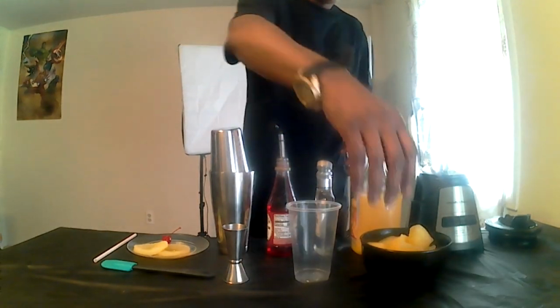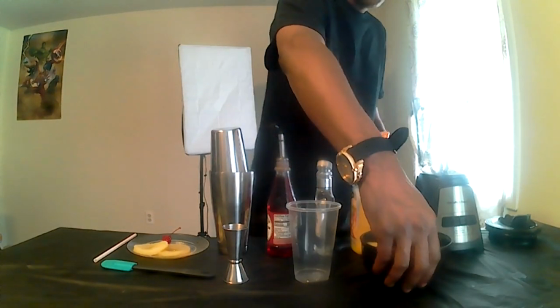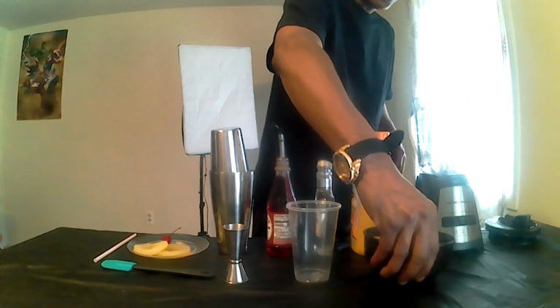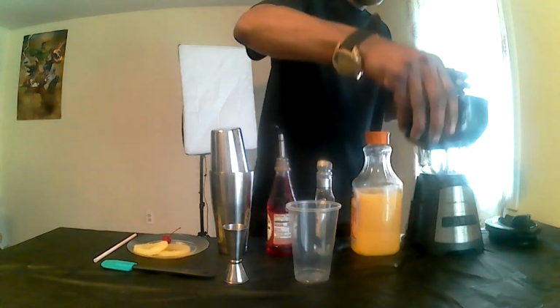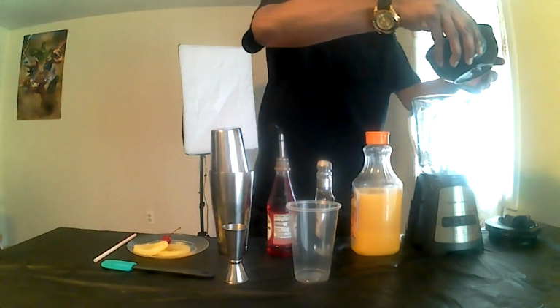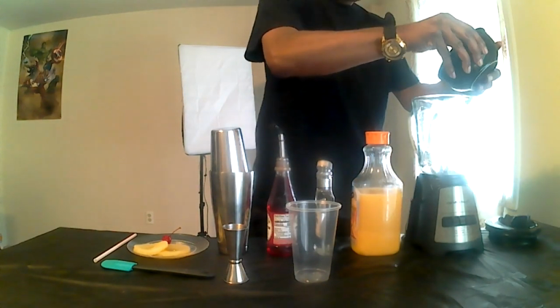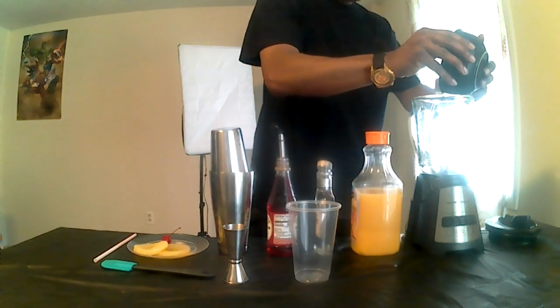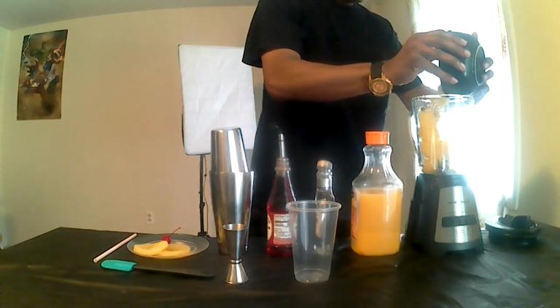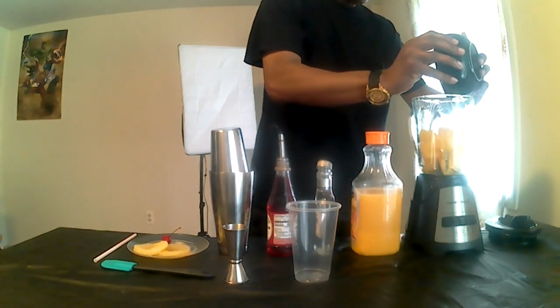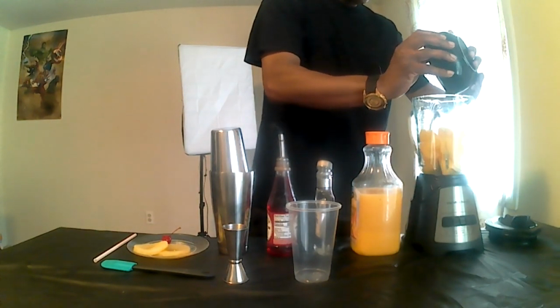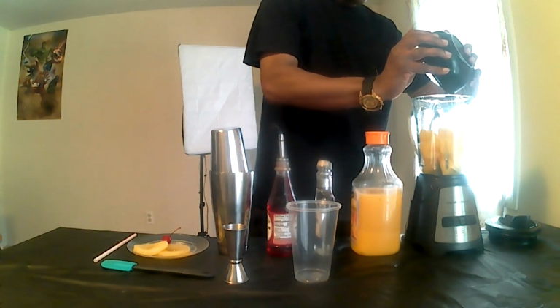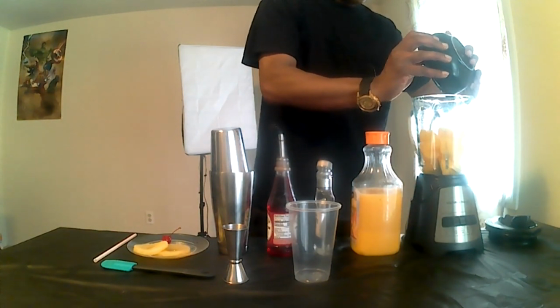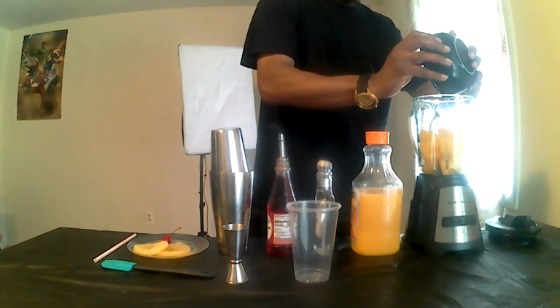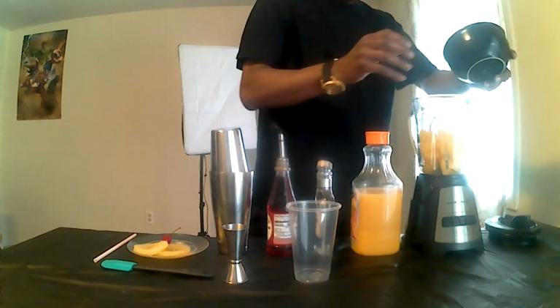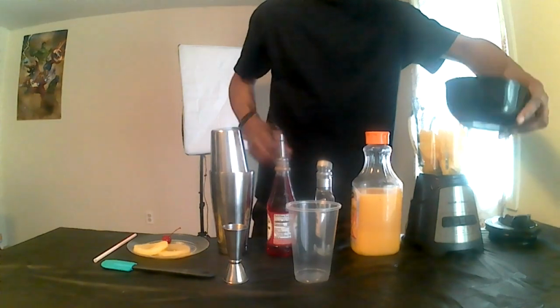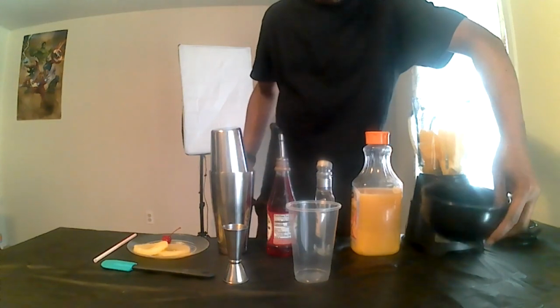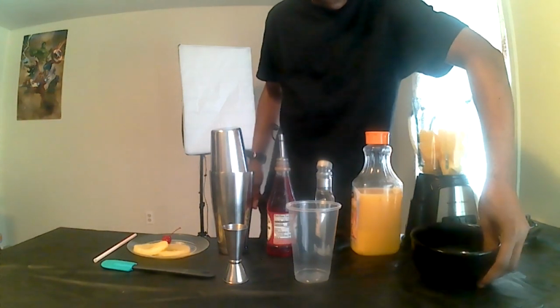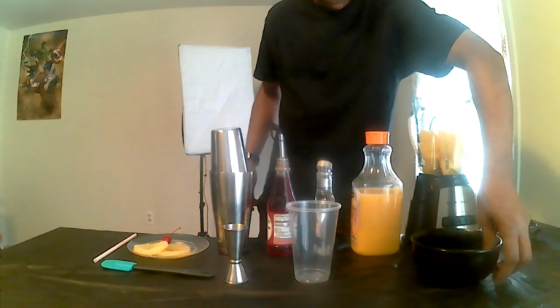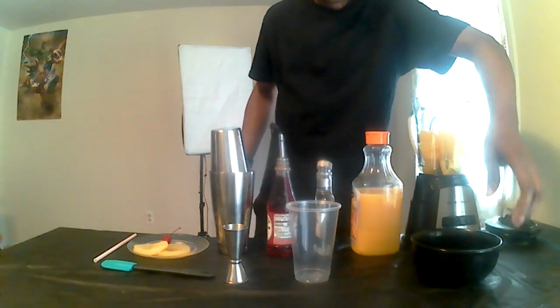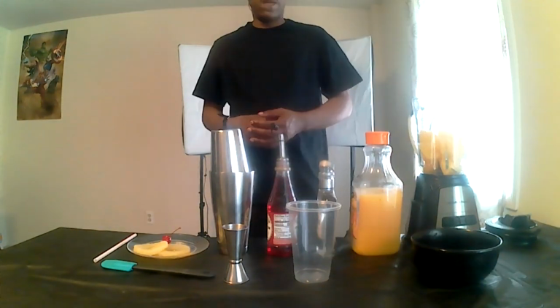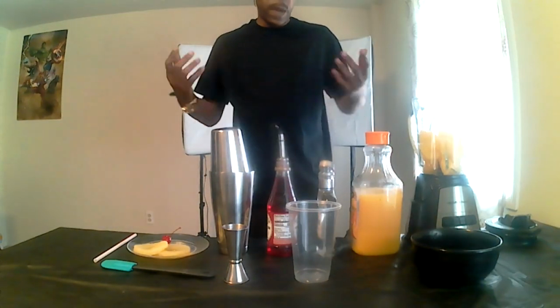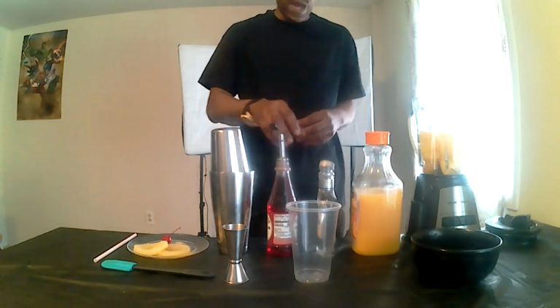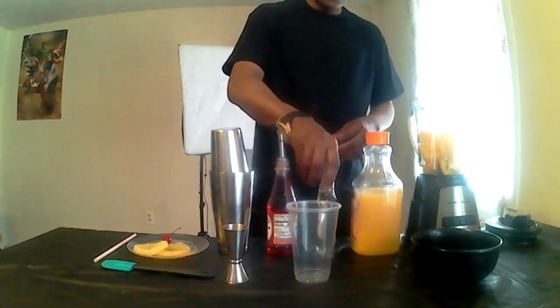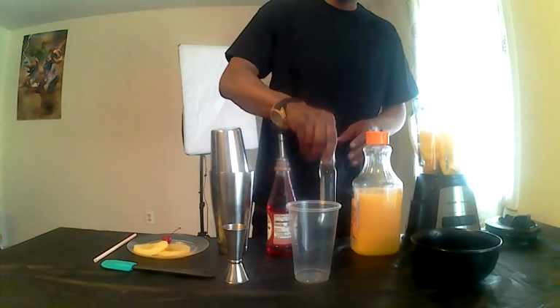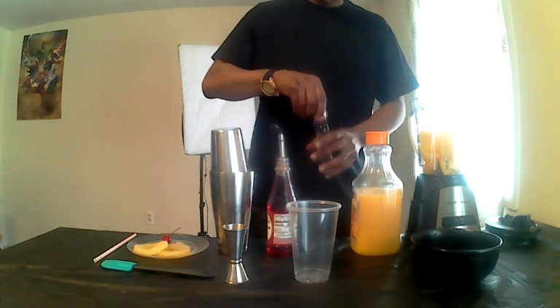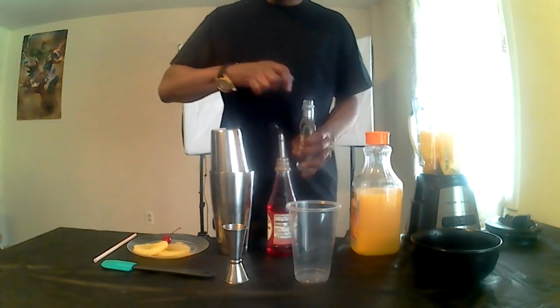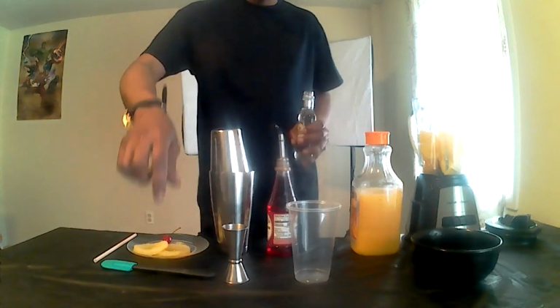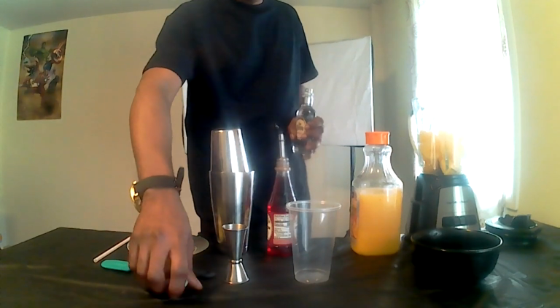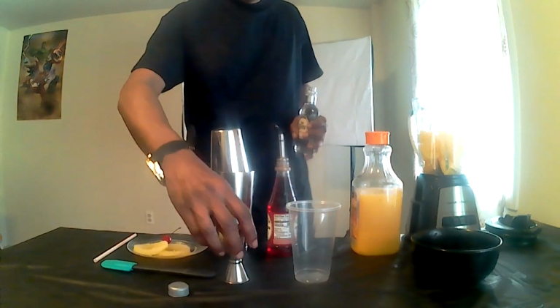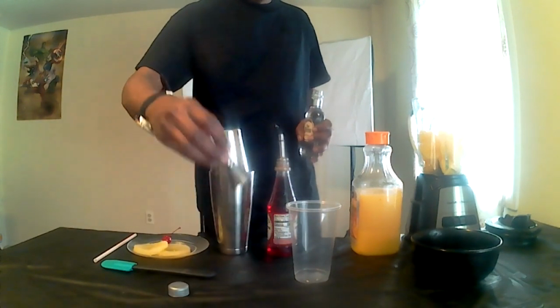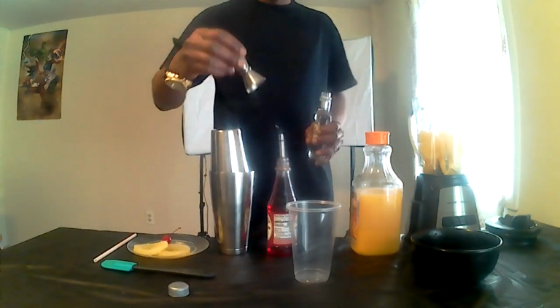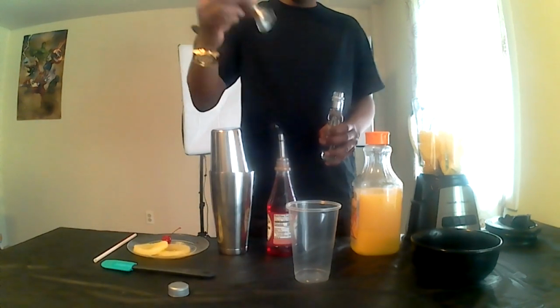Orange juice ice cubes go in the blender. Next, we've got two to four ounces of tequila — whatever your preference is.